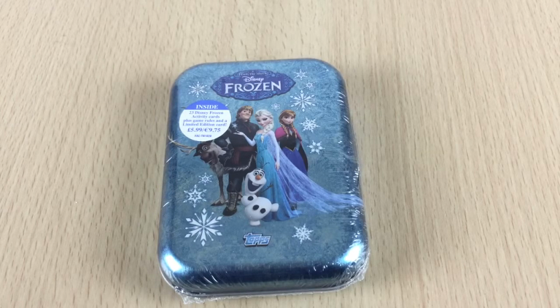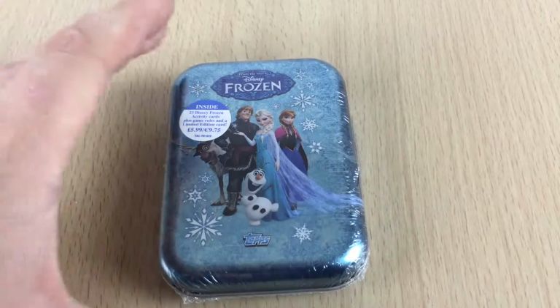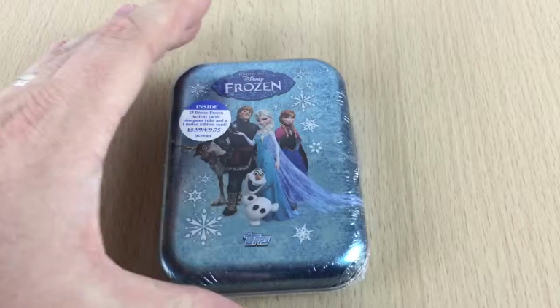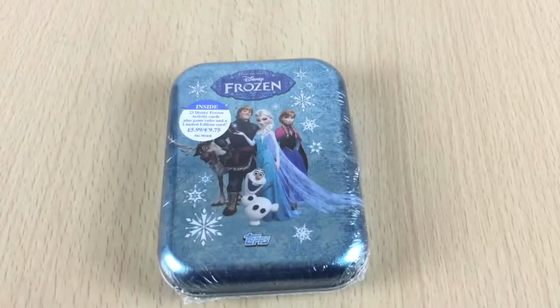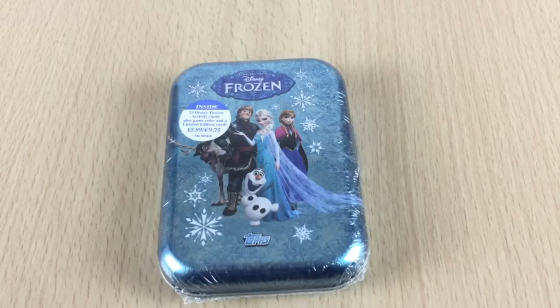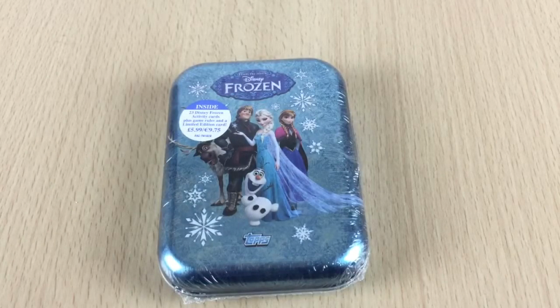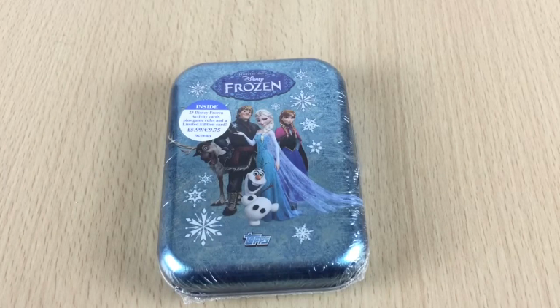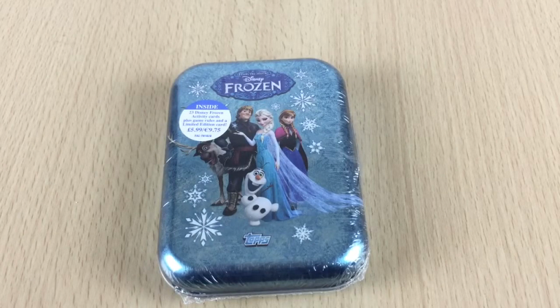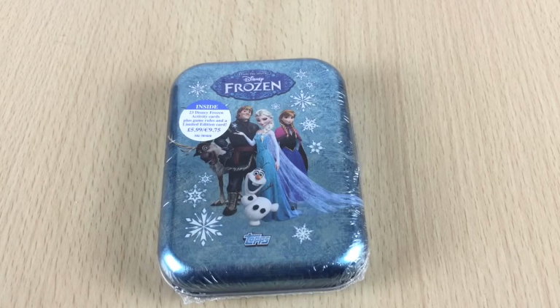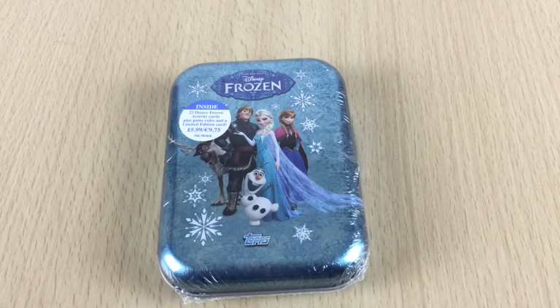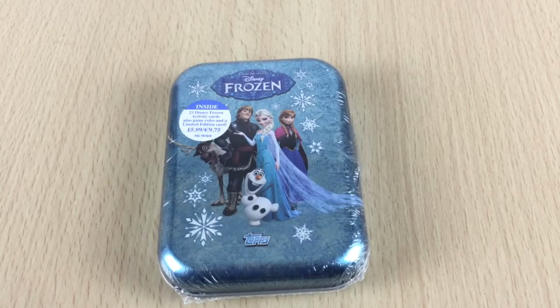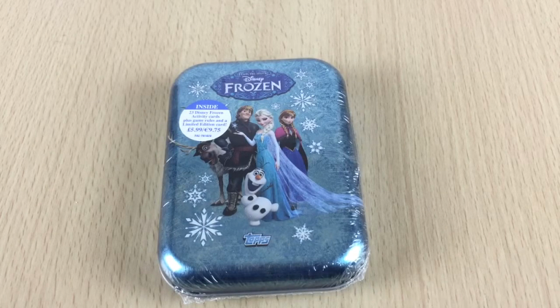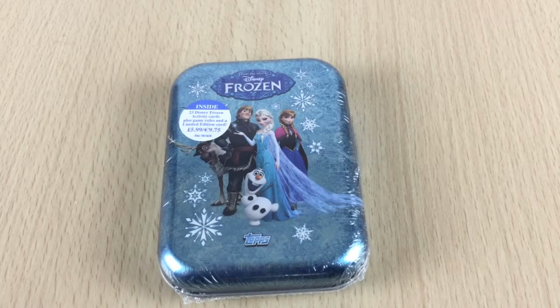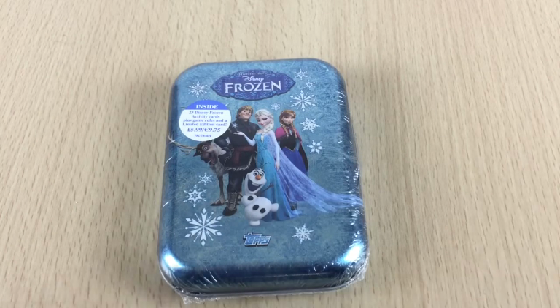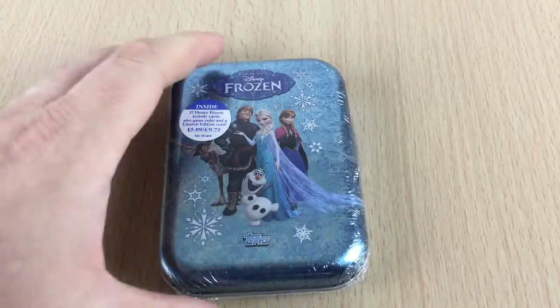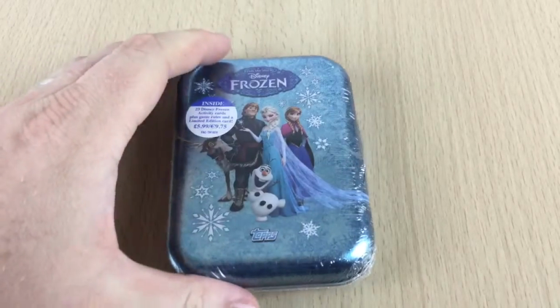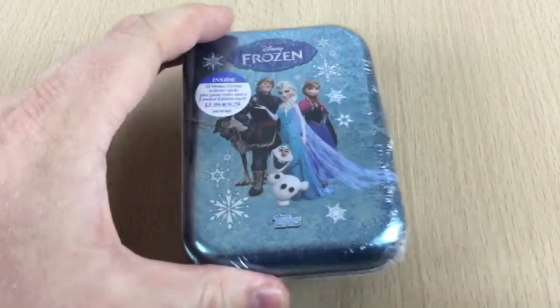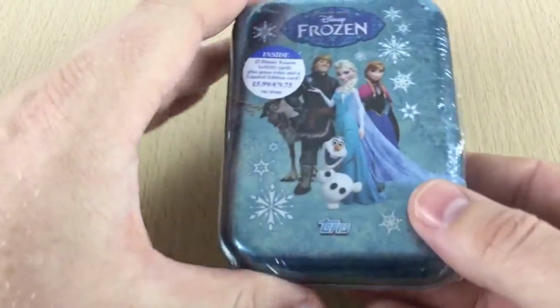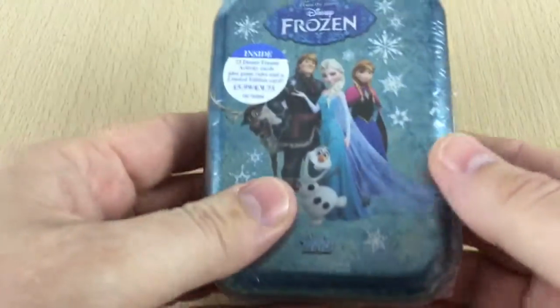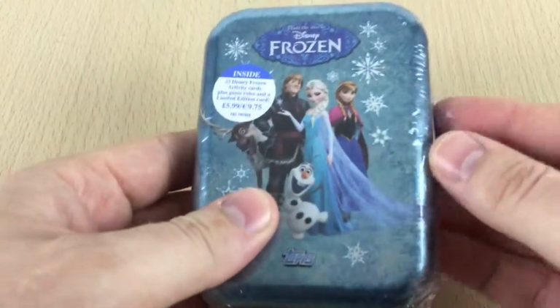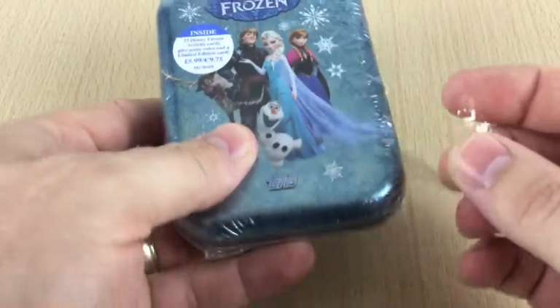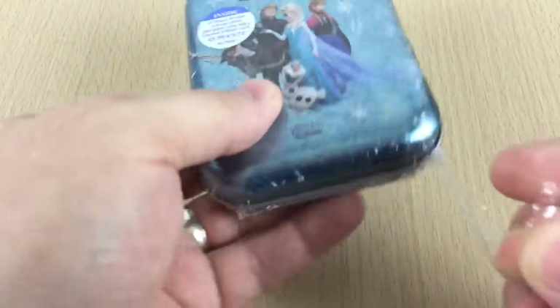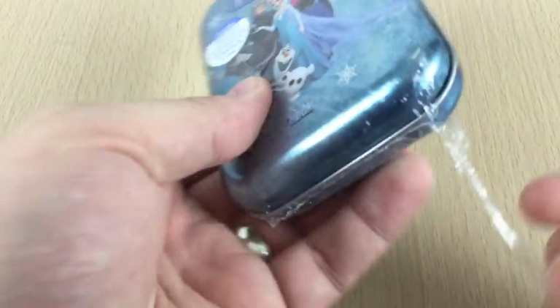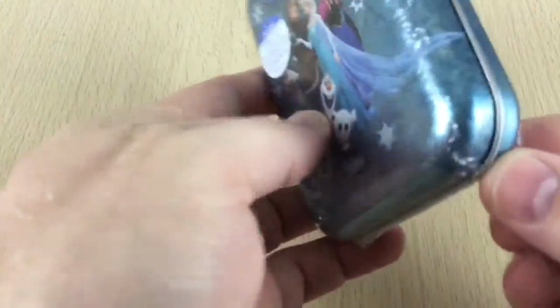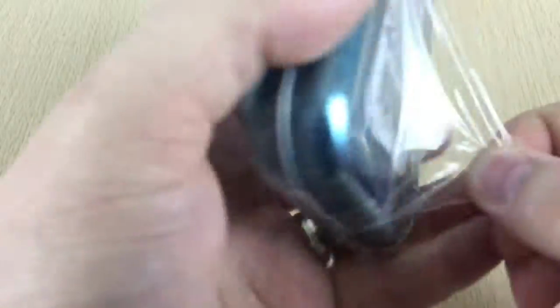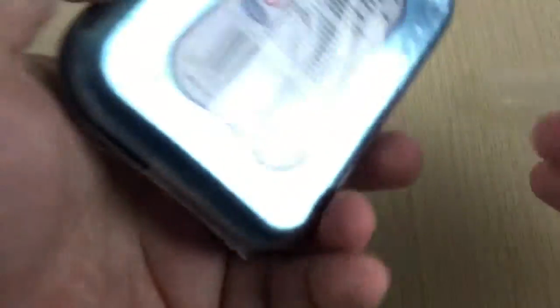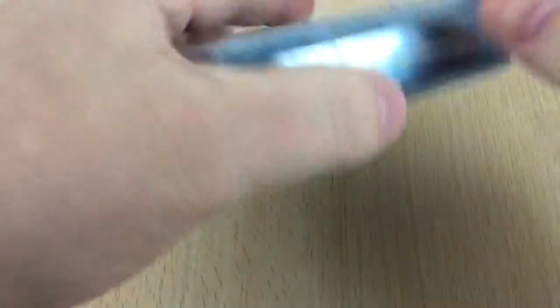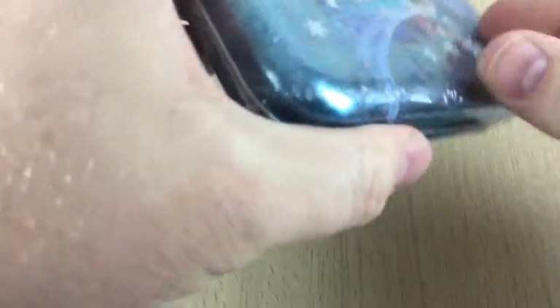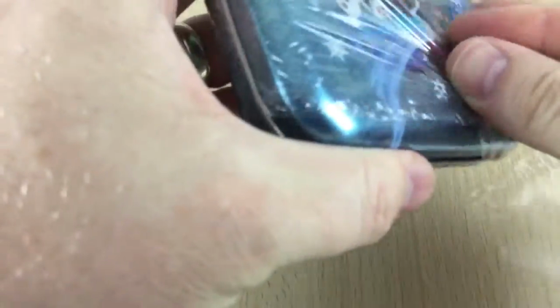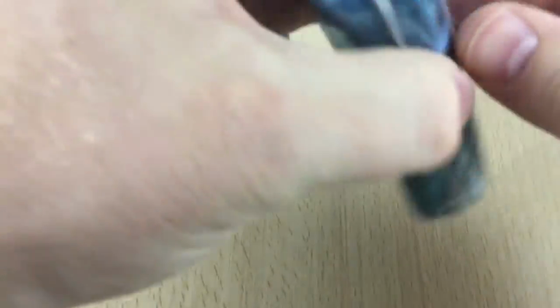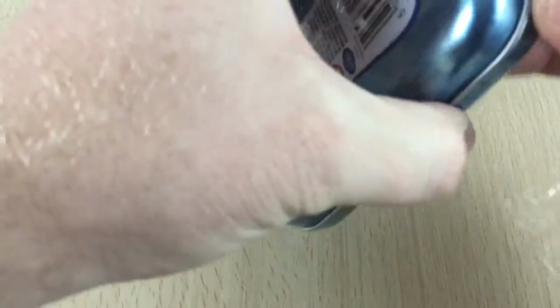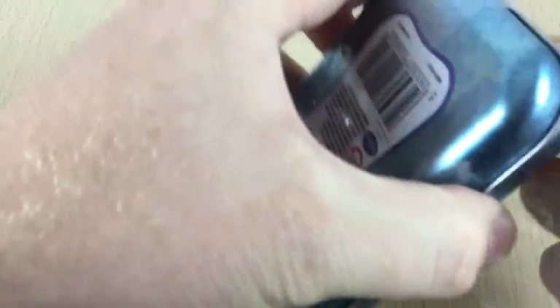You get 23 cards, a game rules, and you also get a limited edition card. Now in this set they only make three limited edition cards — you've got an Olaf, an Anna, and an Elsa. And they're only available through three different places, and this is one of them.